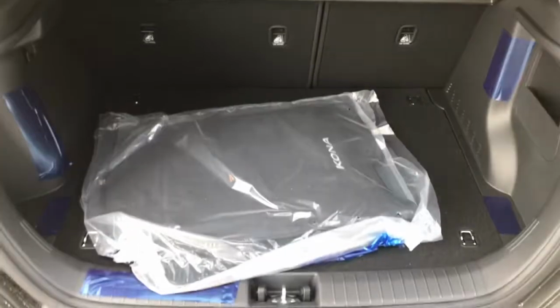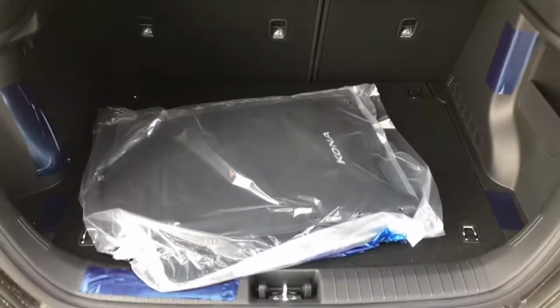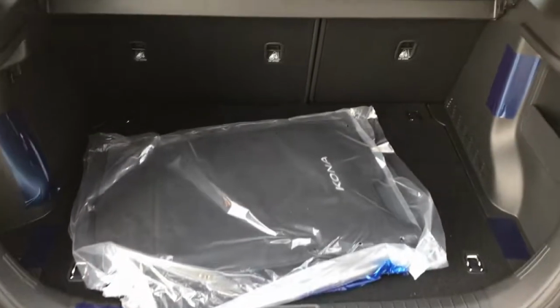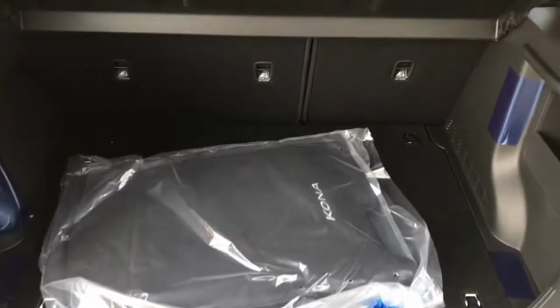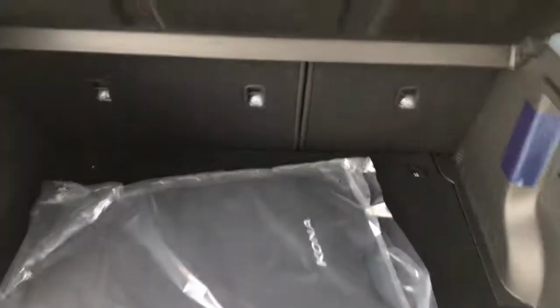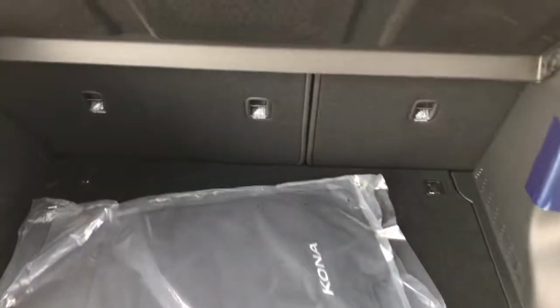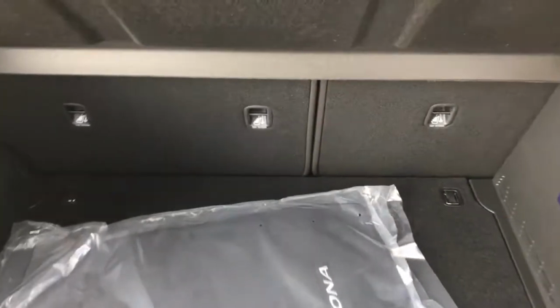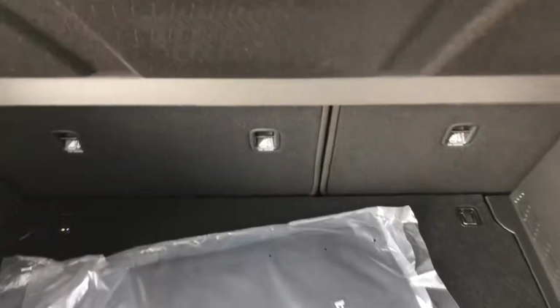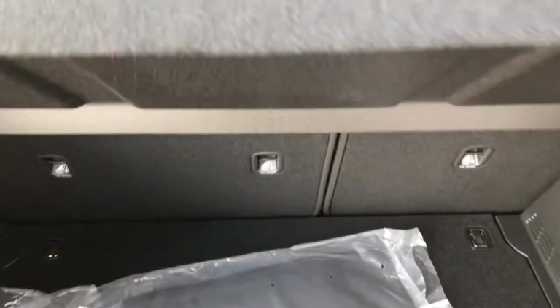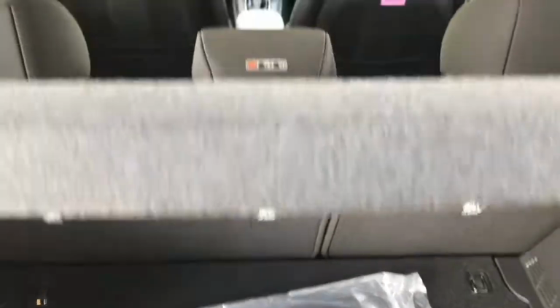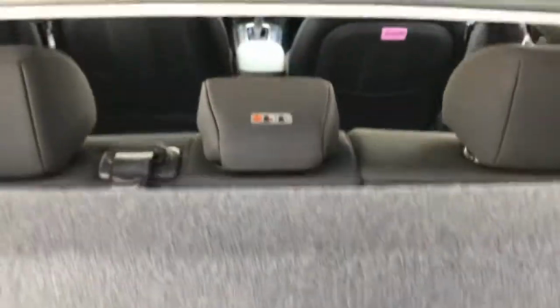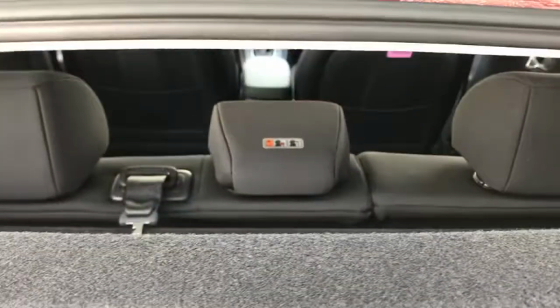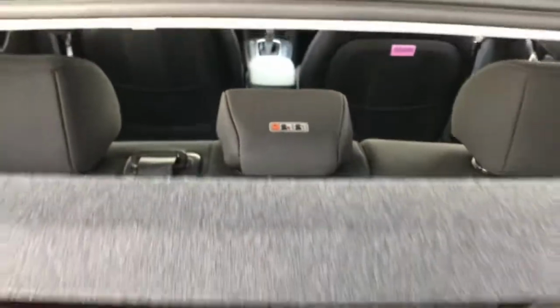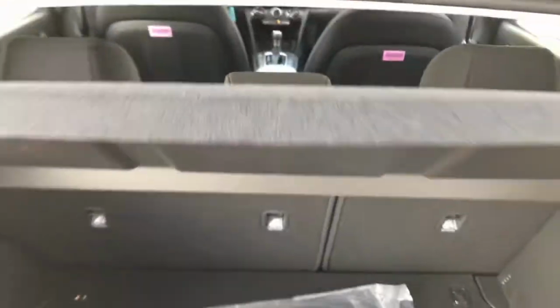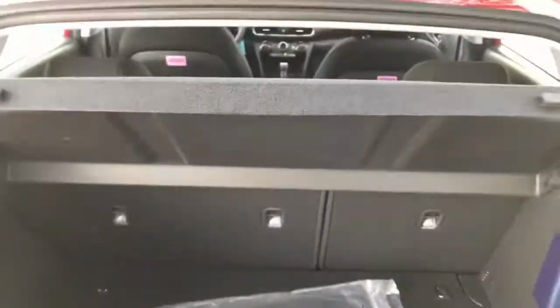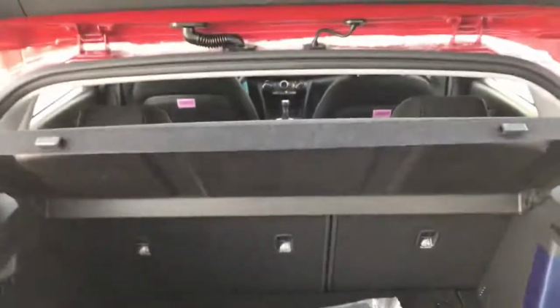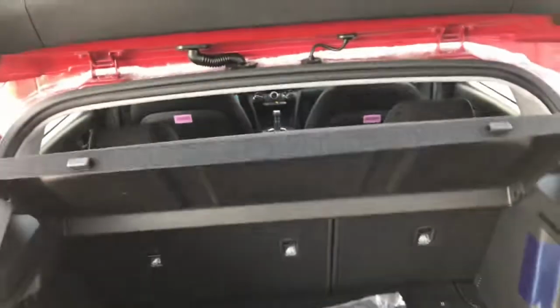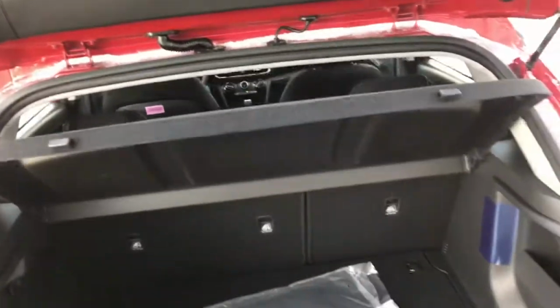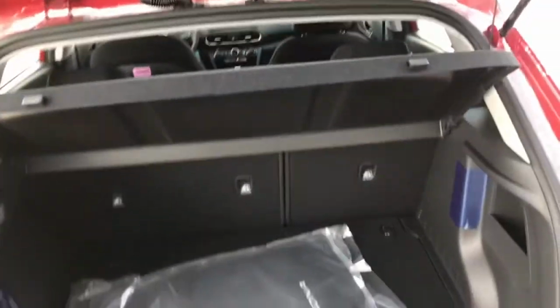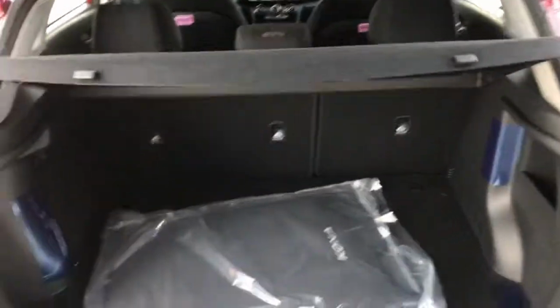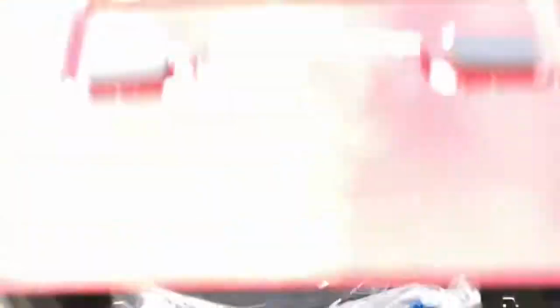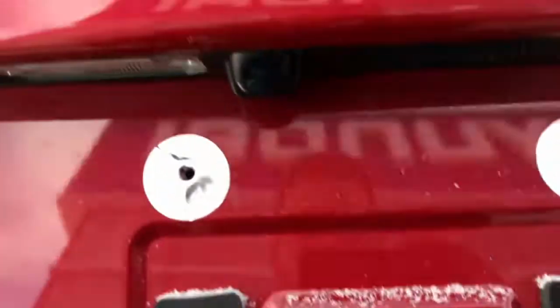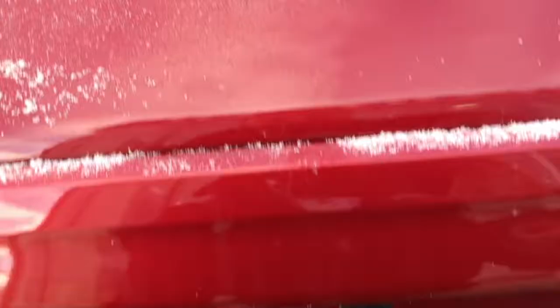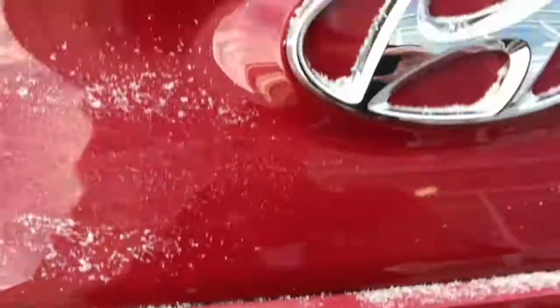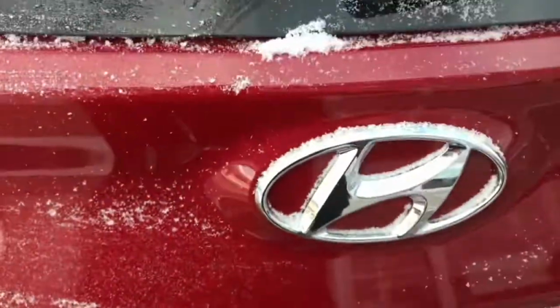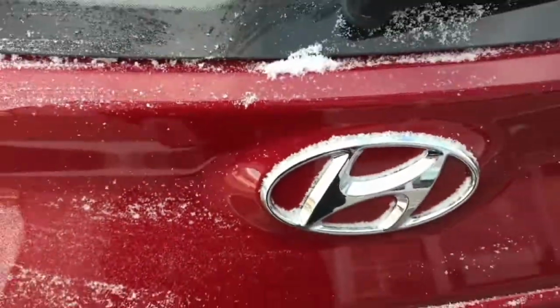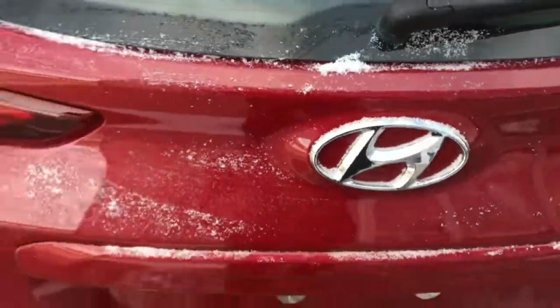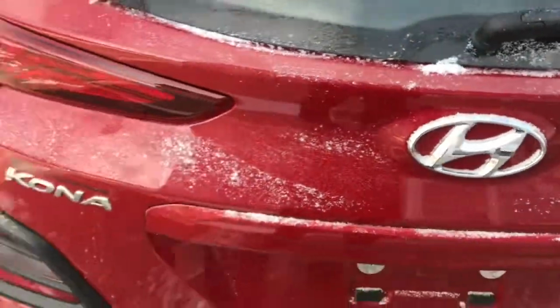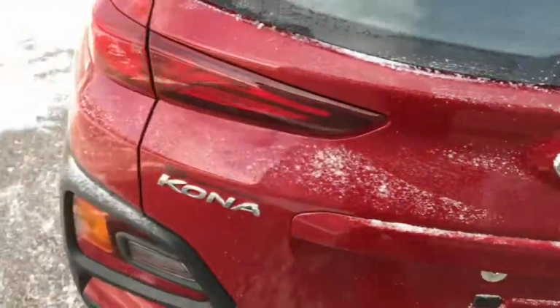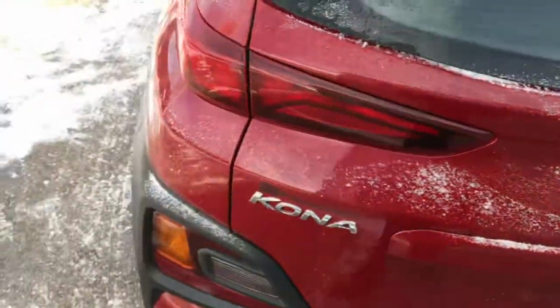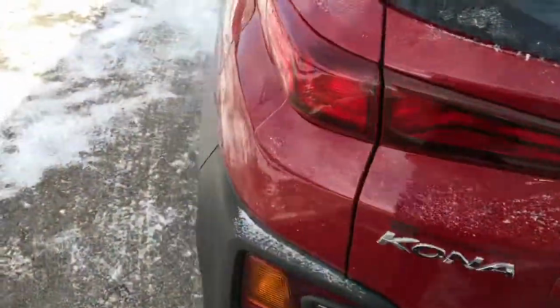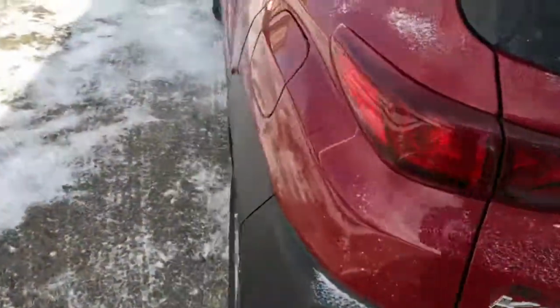Very good room inside — 60/40 split in the rear so you can fold those seats down, and a nice privacy cover there too. It does have the backup camera in the back here.